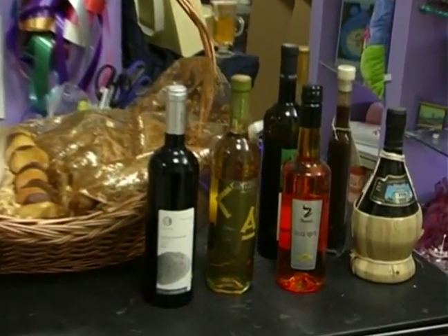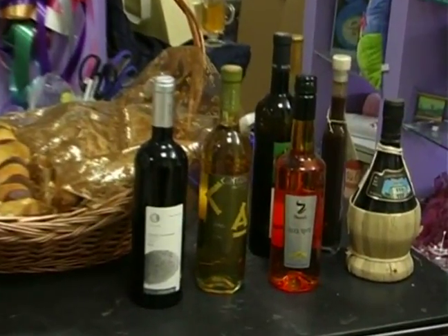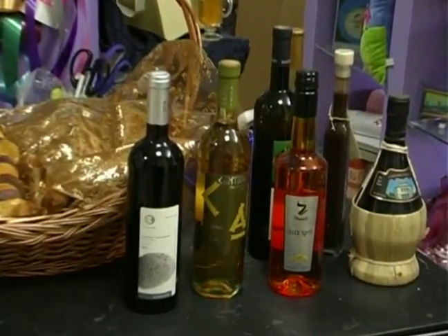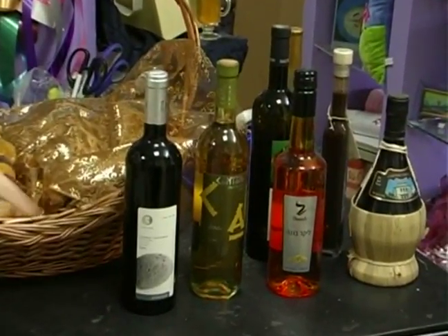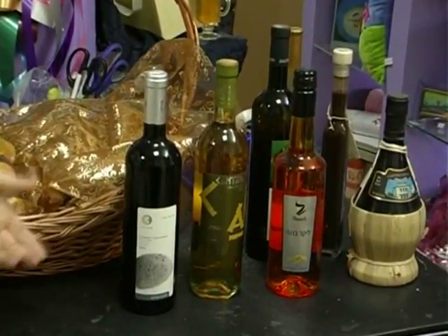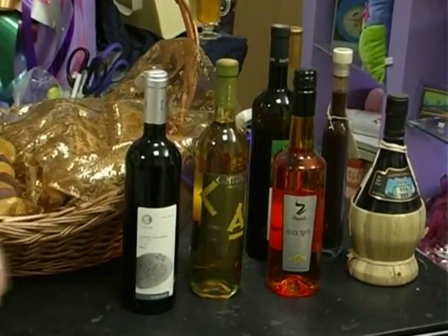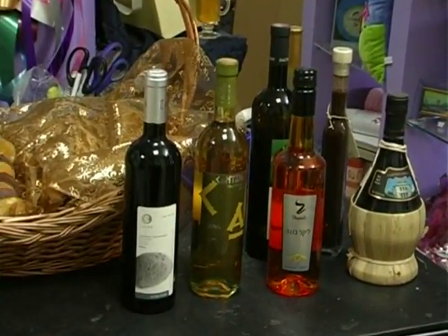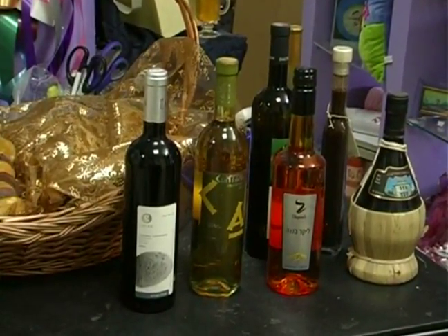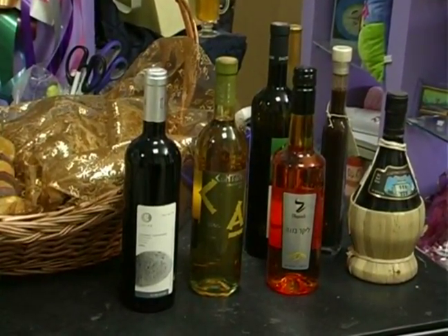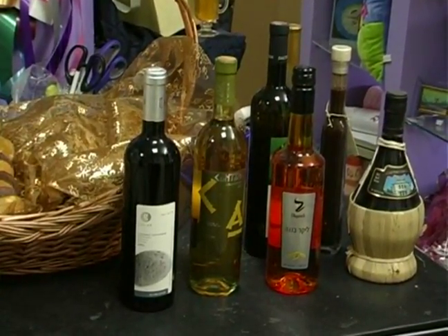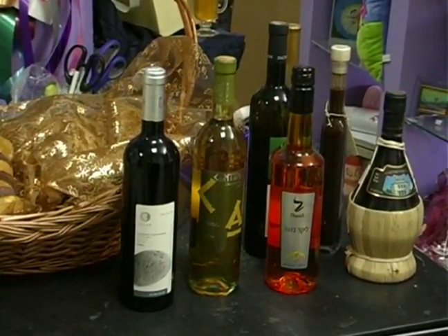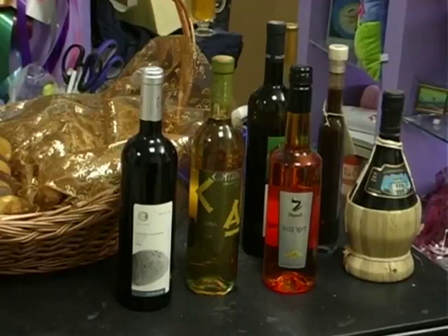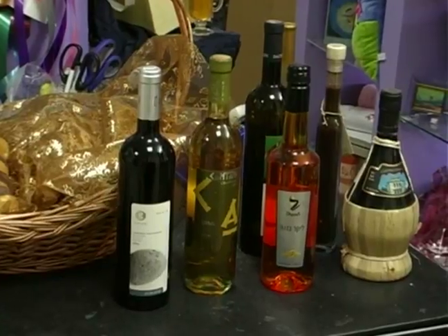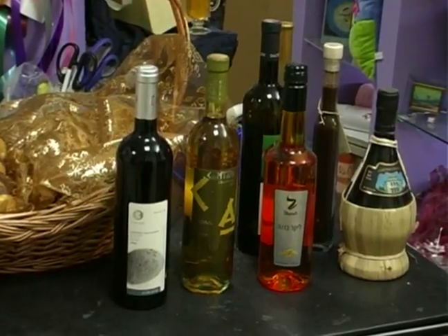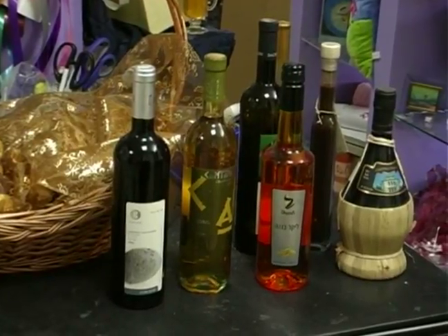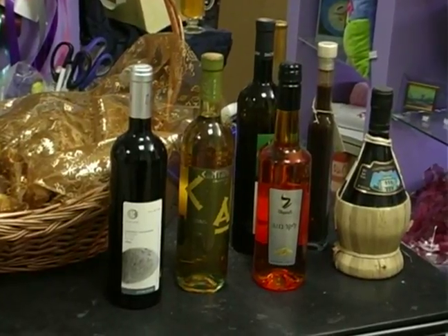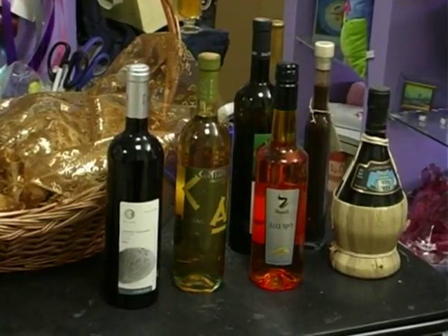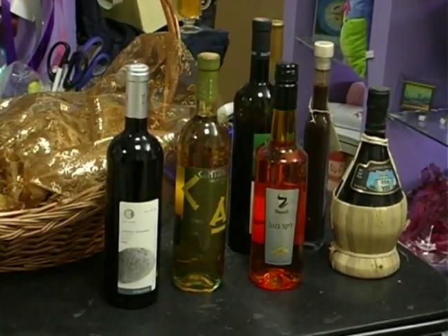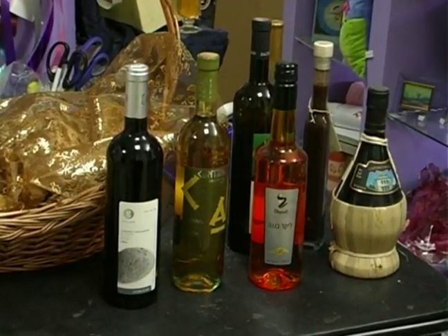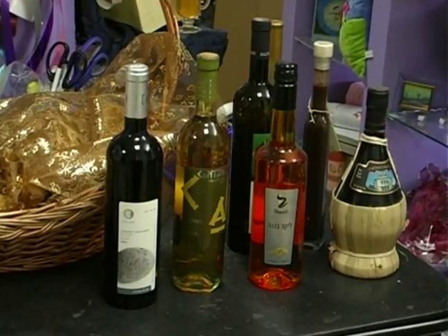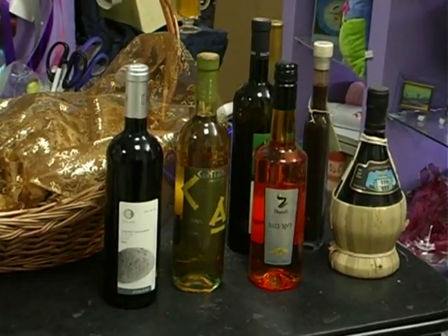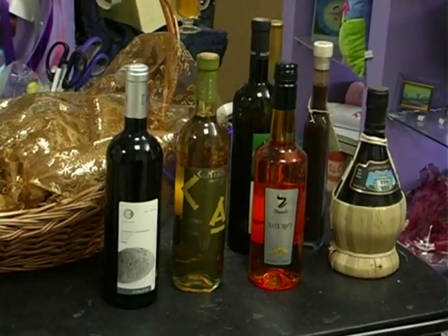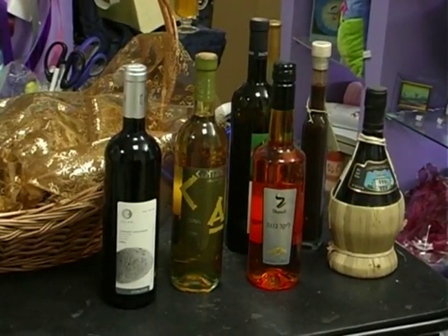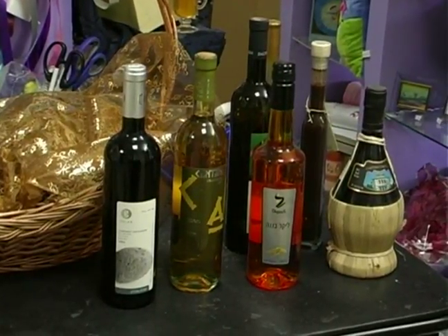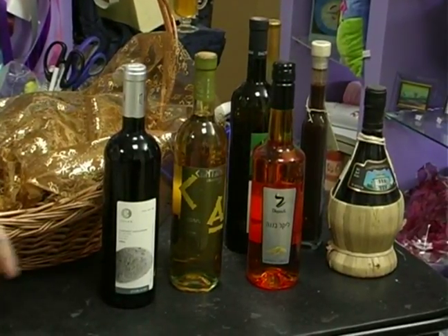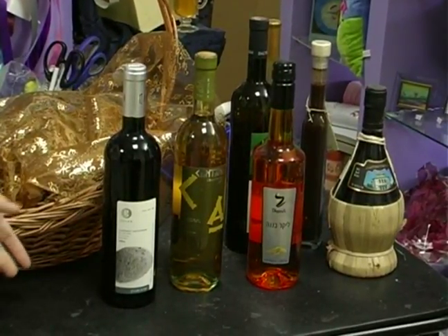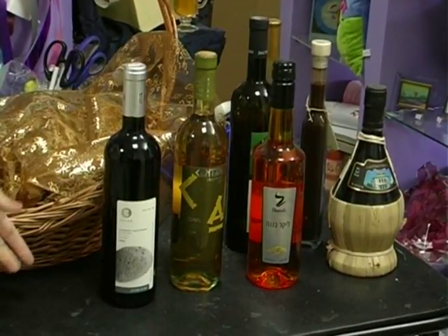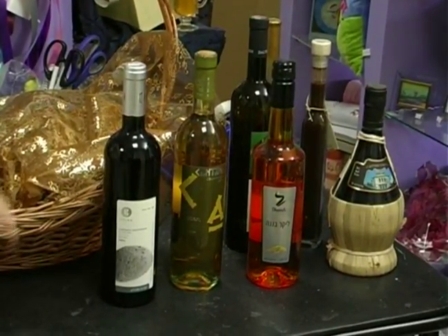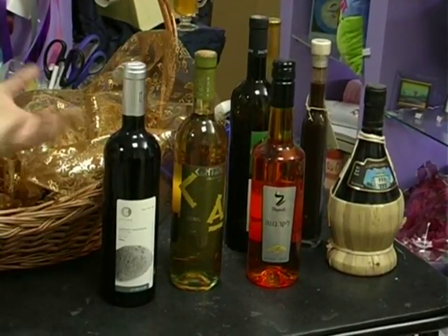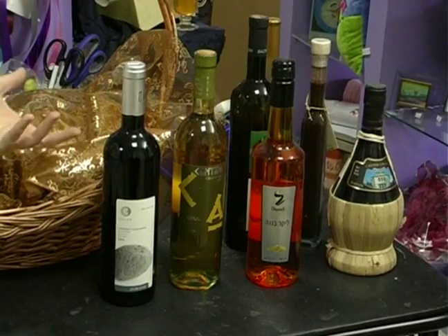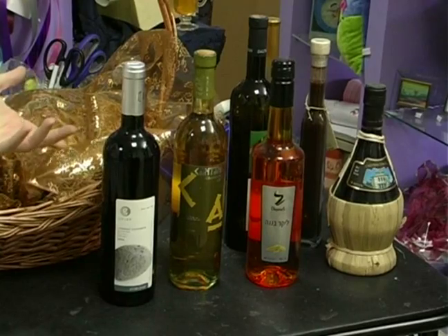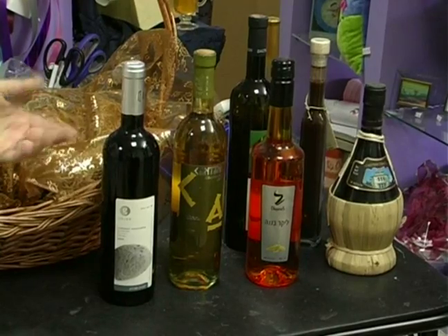So we have to choose the wine that we're going to put in based on the client who's receiving the wine, and based on what's going to look good in the basket.